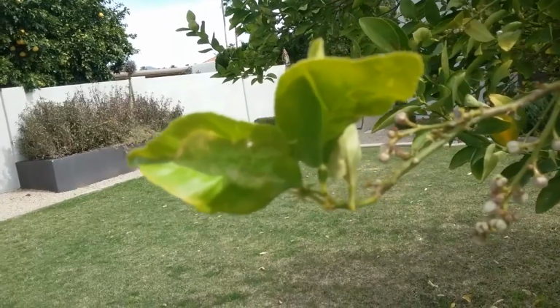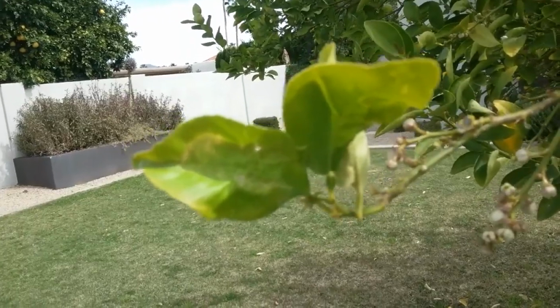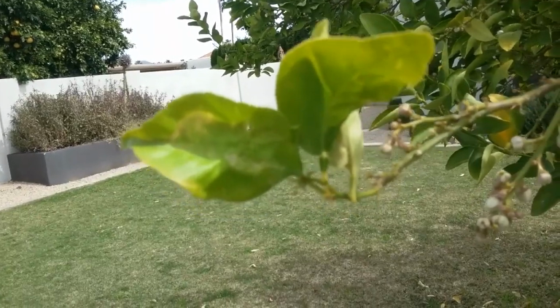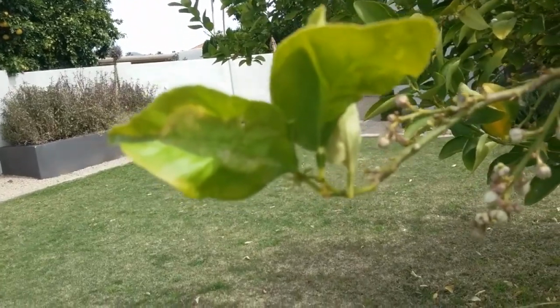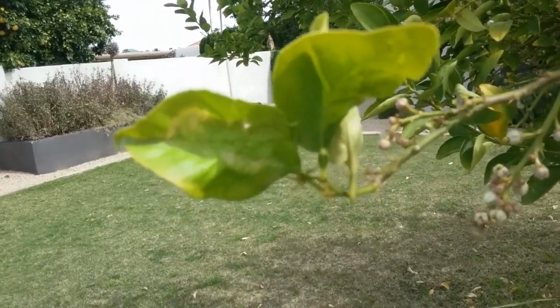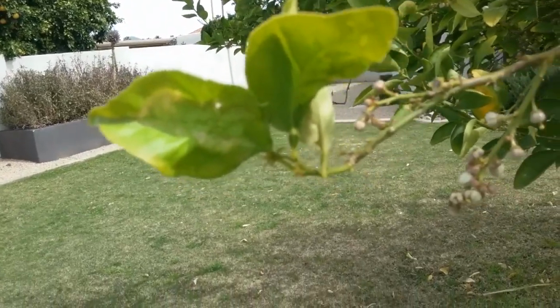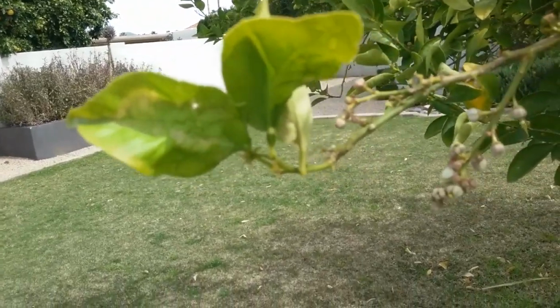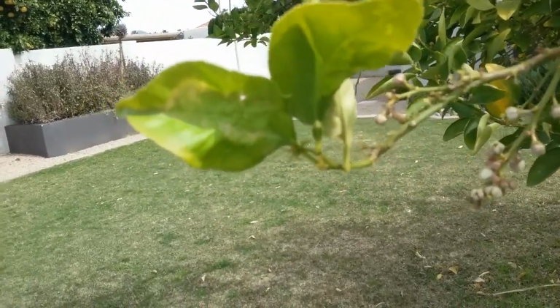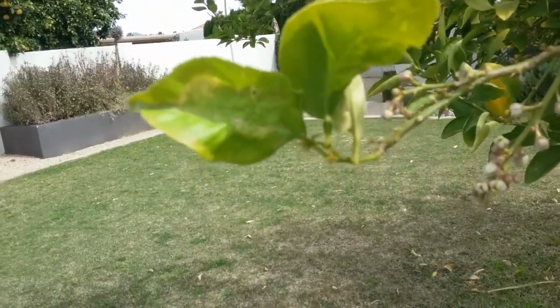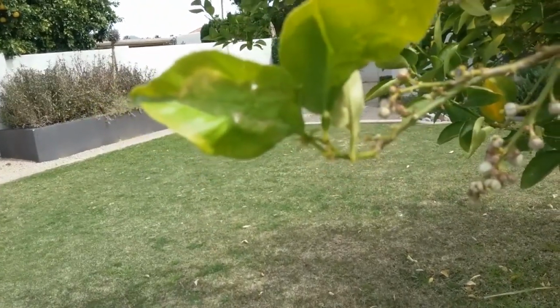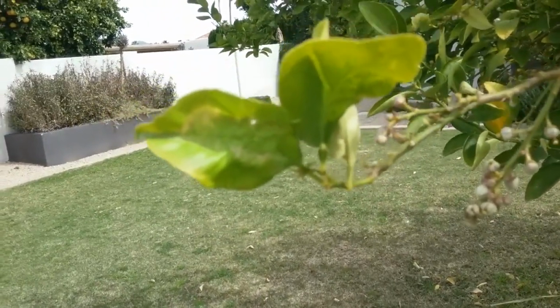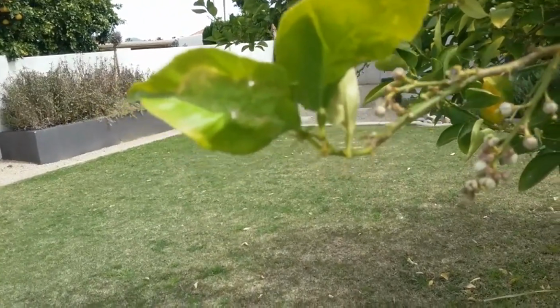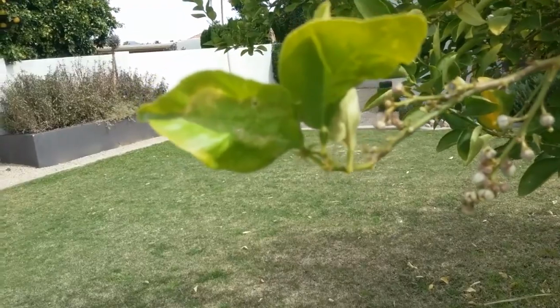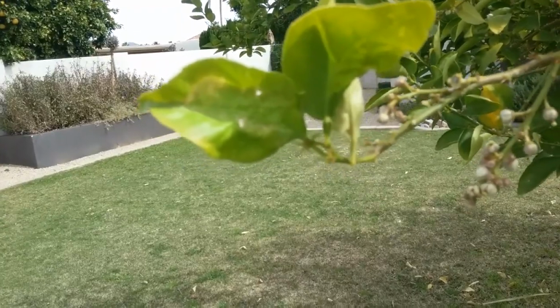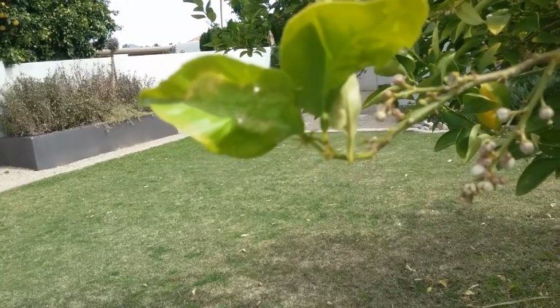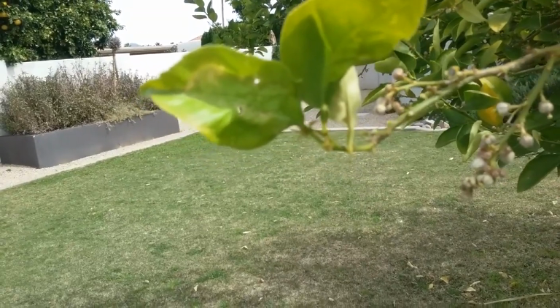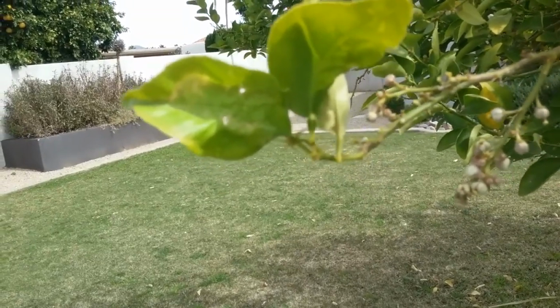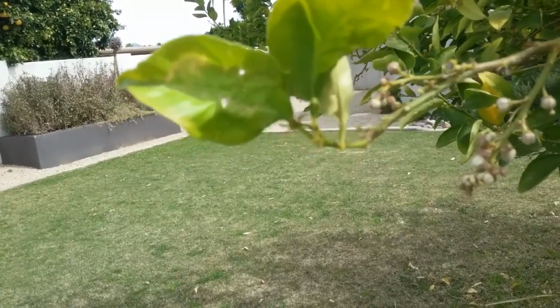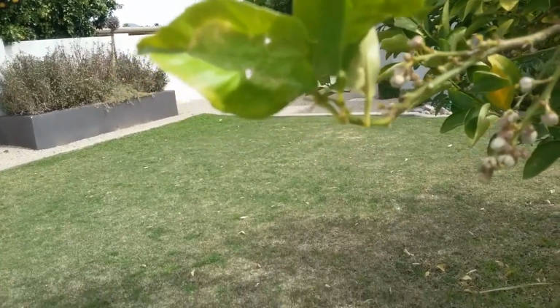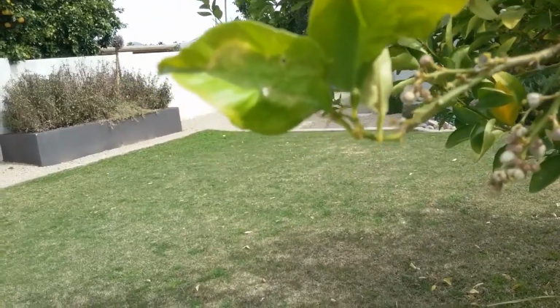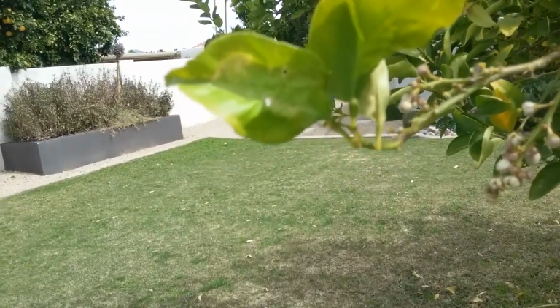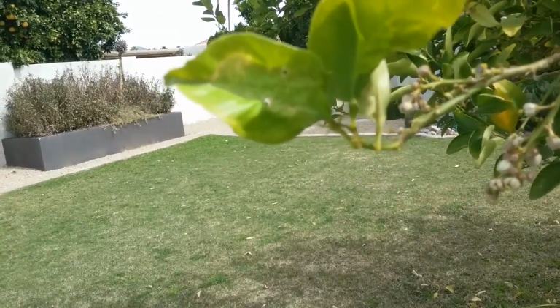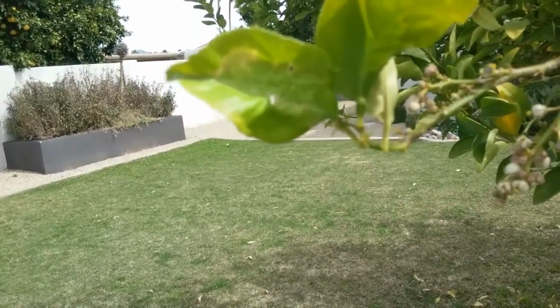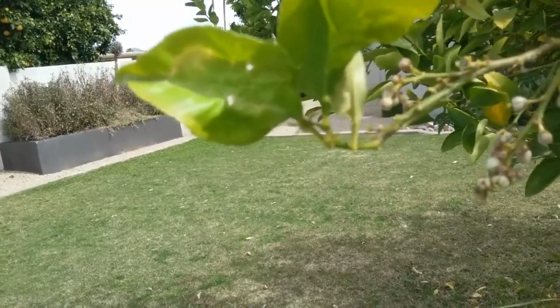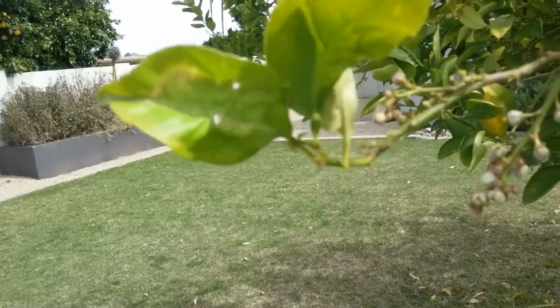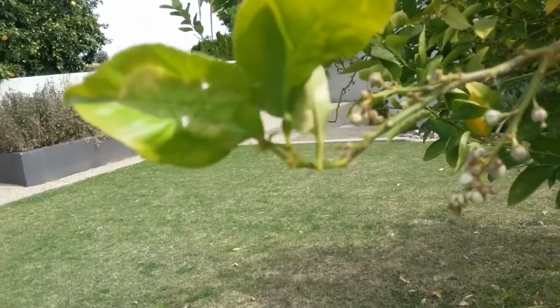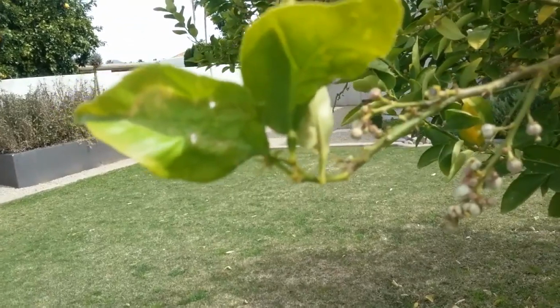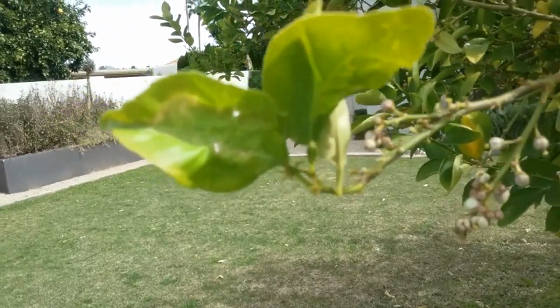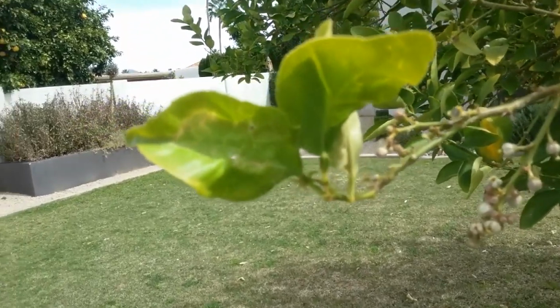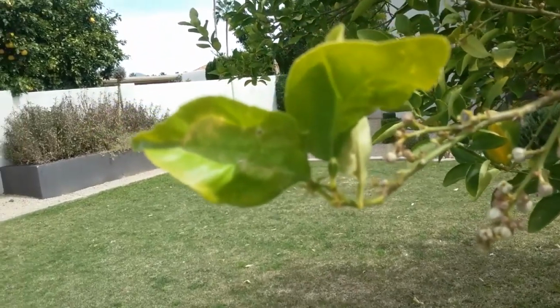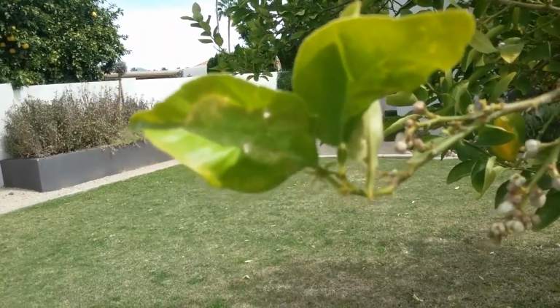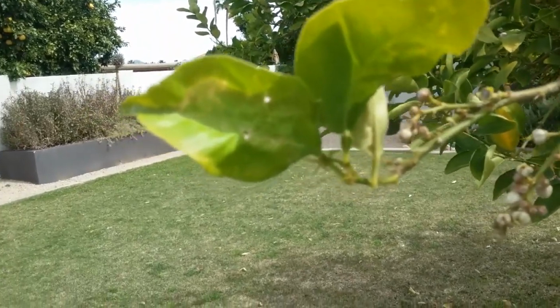or some sort of an insect problem affecting the leaves' ability to produce energy, to deplete the reserves of a citrus. It takes about four or five years to replenish them as well.